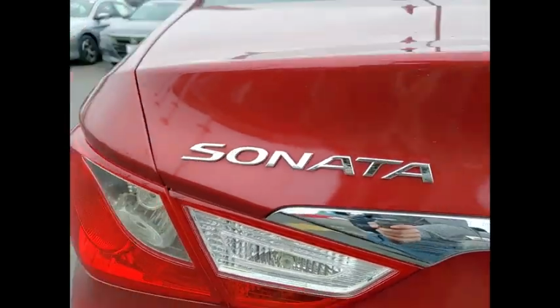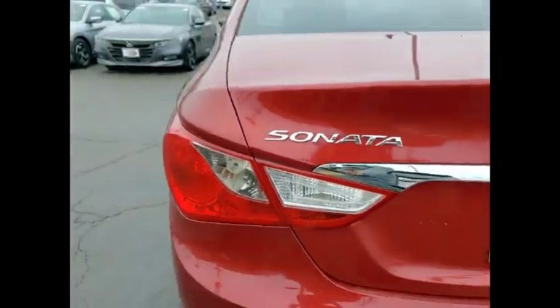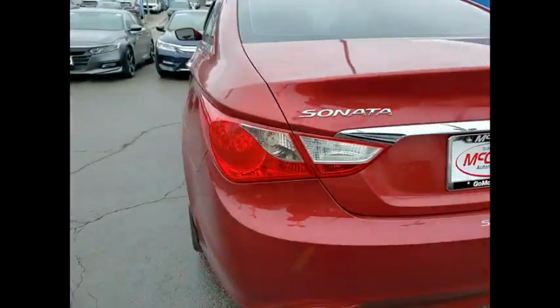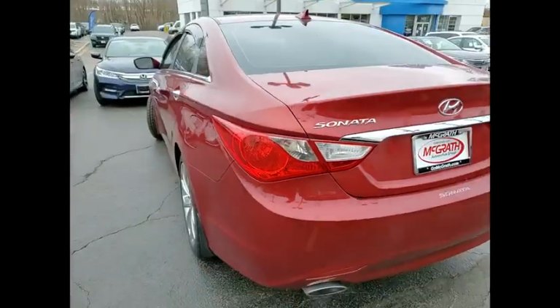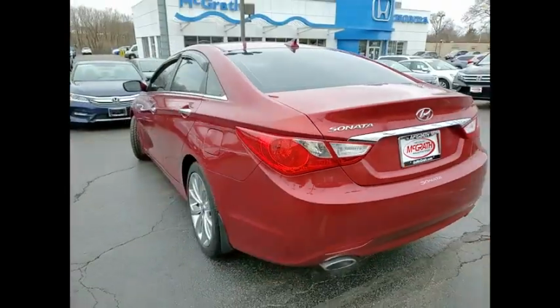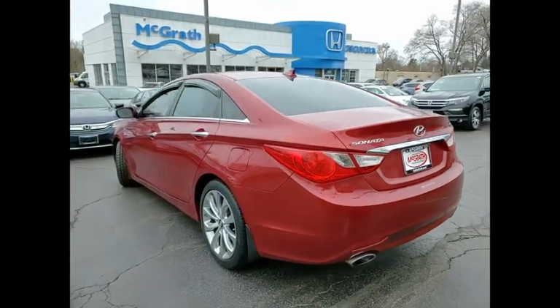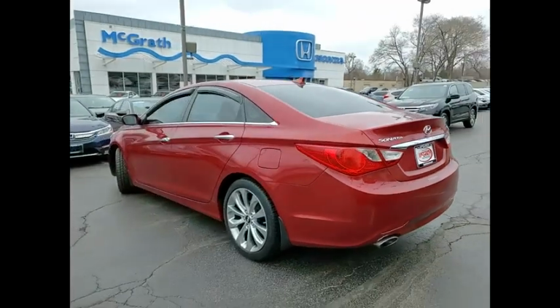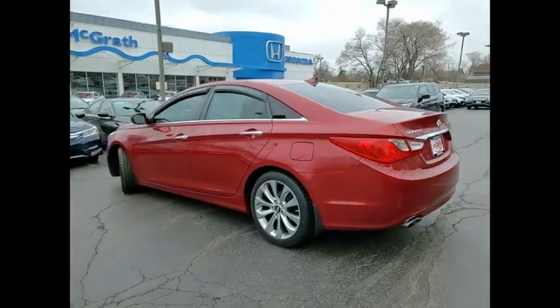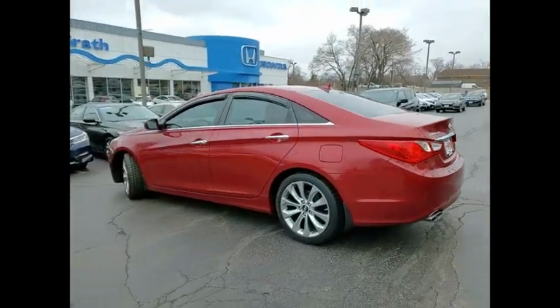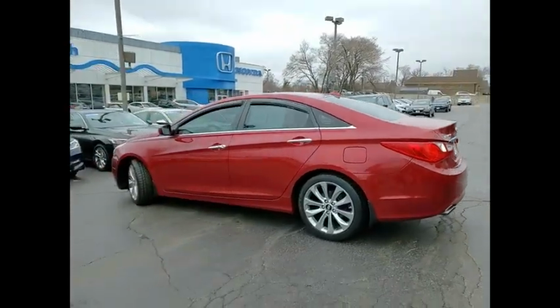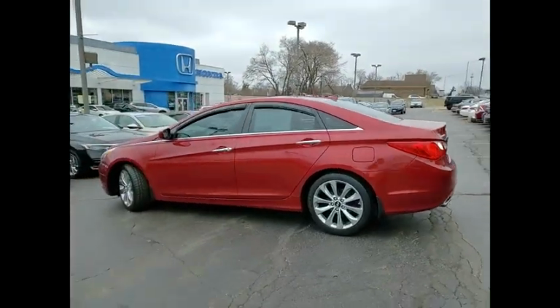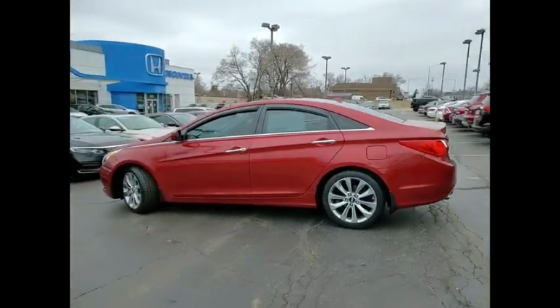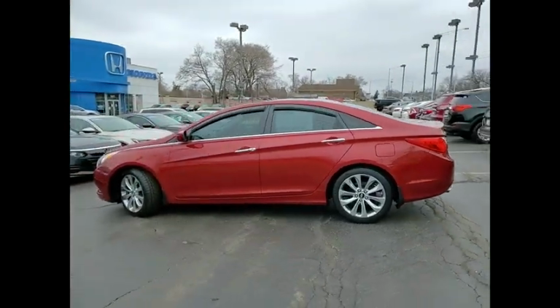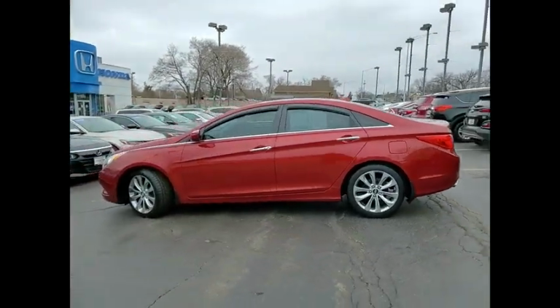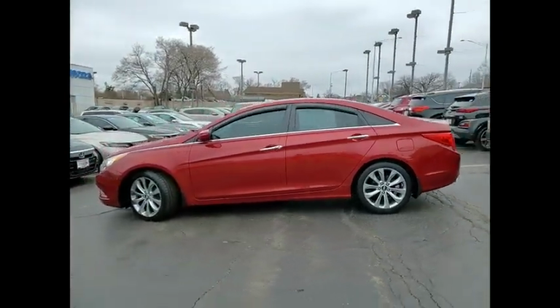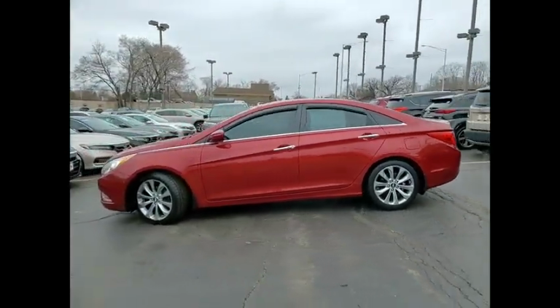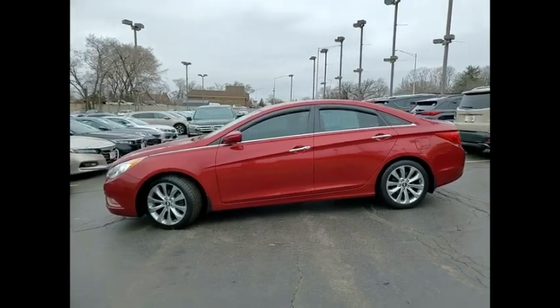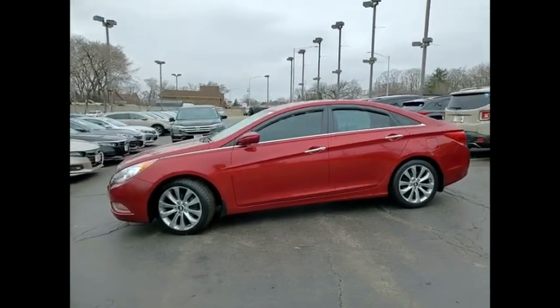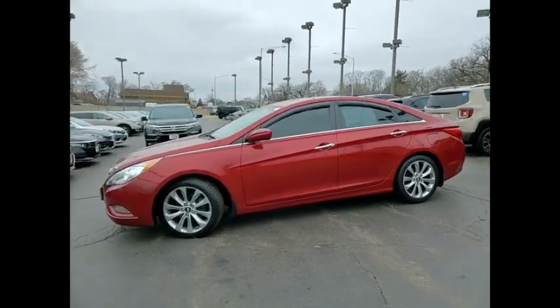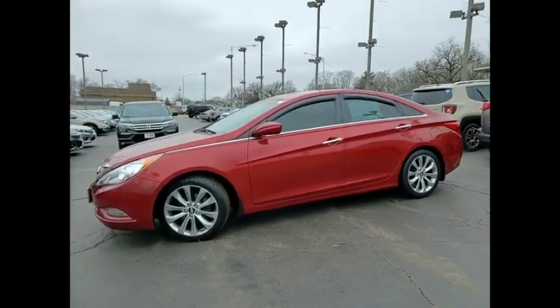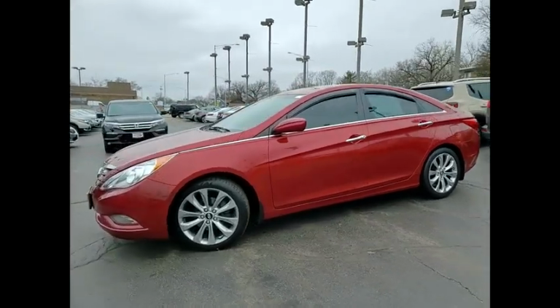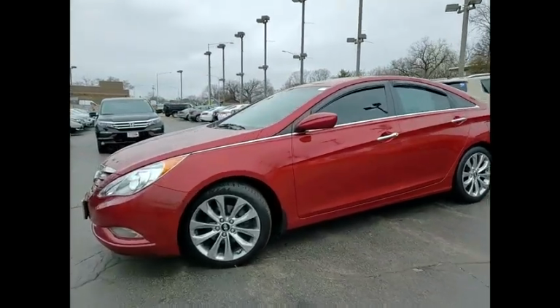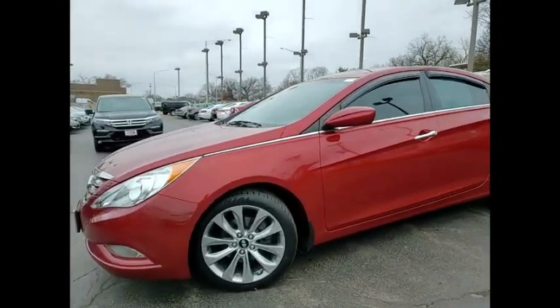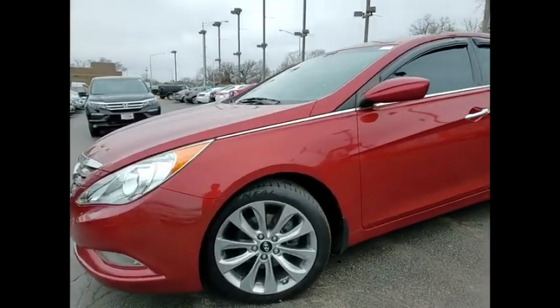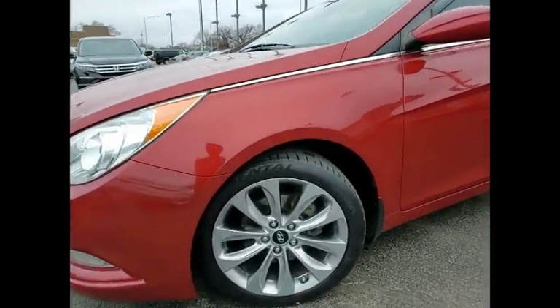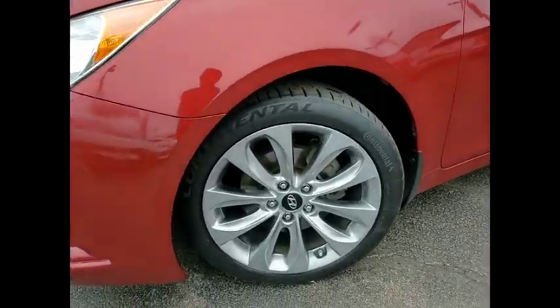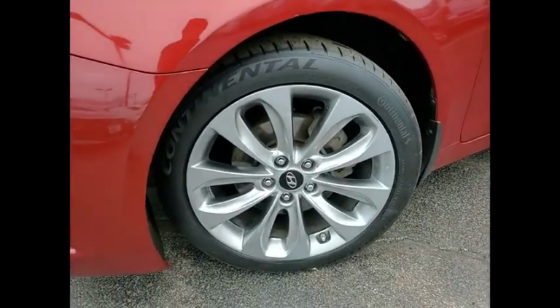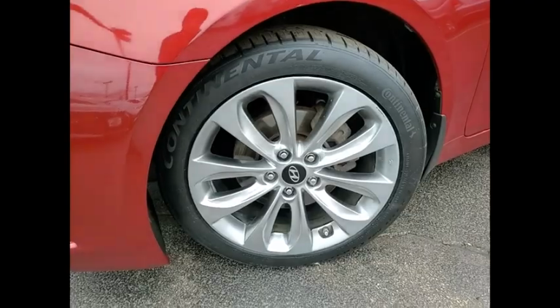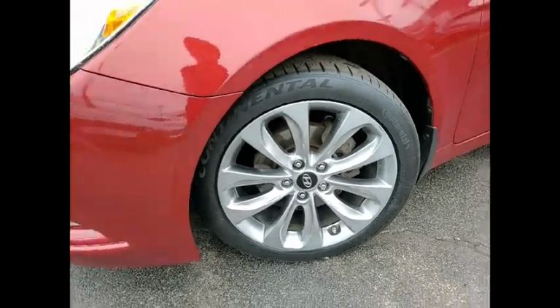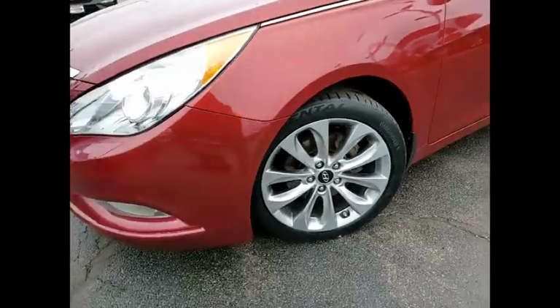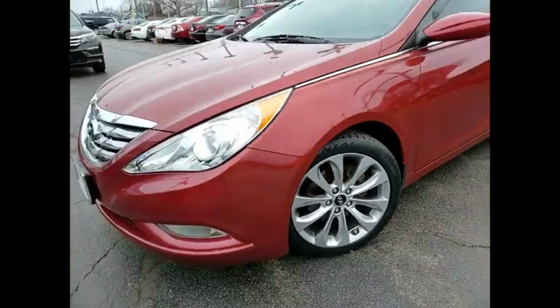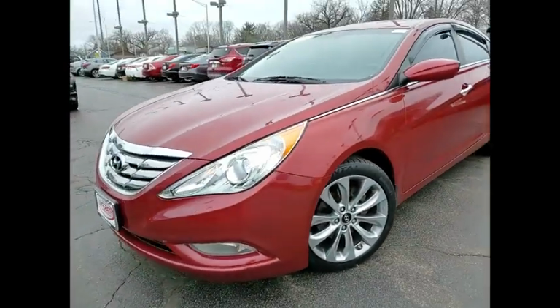Here are some of this vehicle's great options: tire pressure monitor, heated mirrors, aluminum wheels, wheel locks, brake assist, traction control, stability control, daytime running lights, engine immobilizer, and remote trunk release.